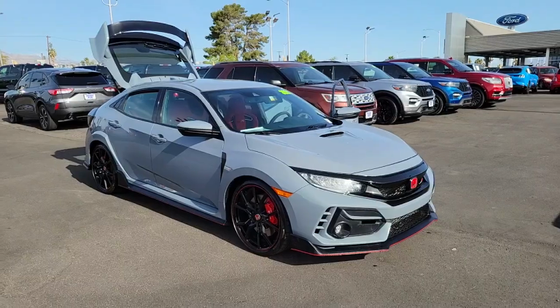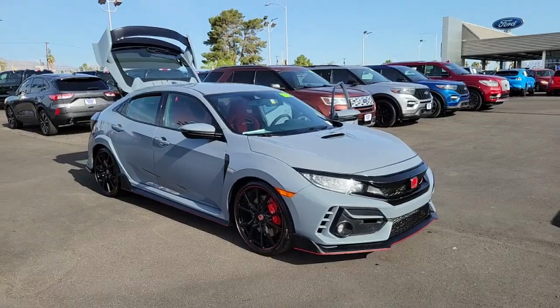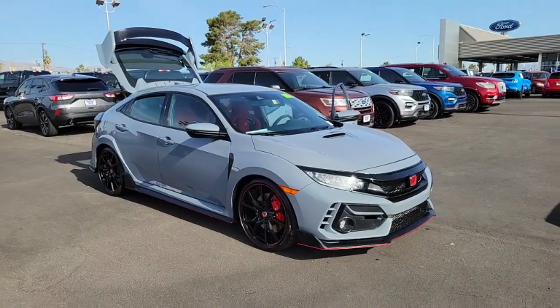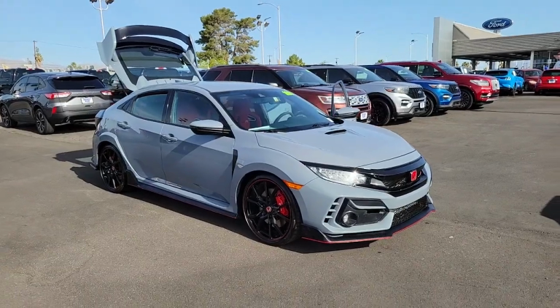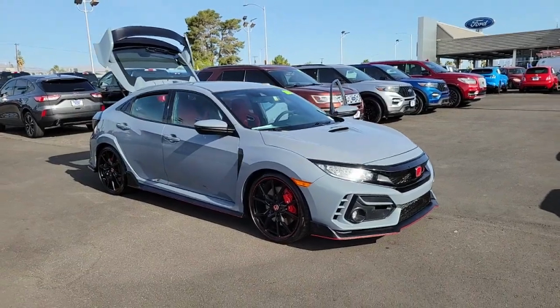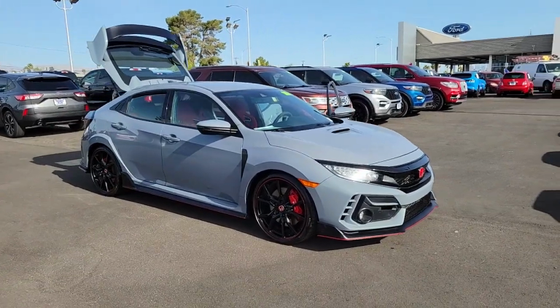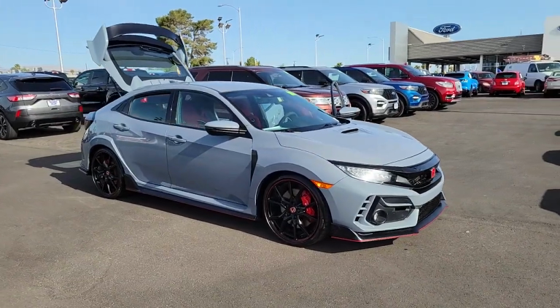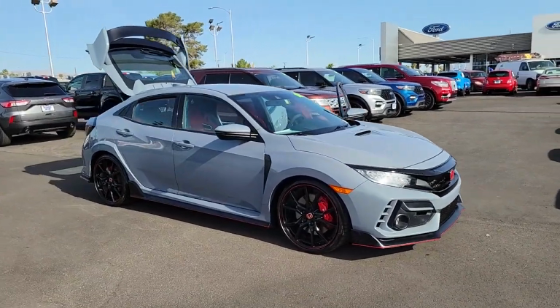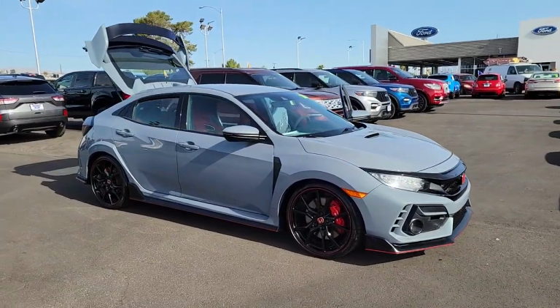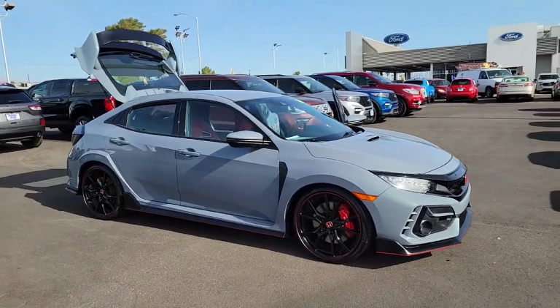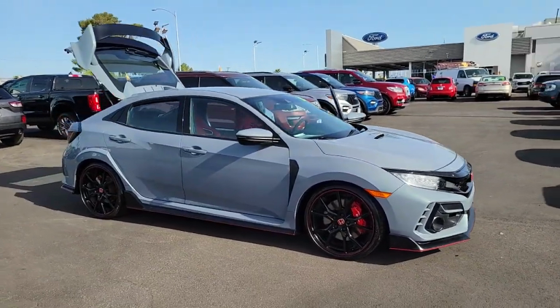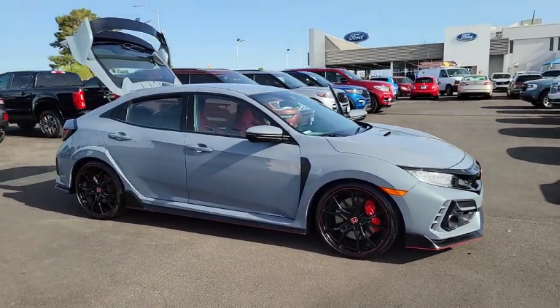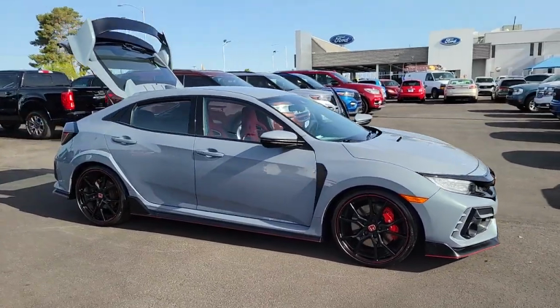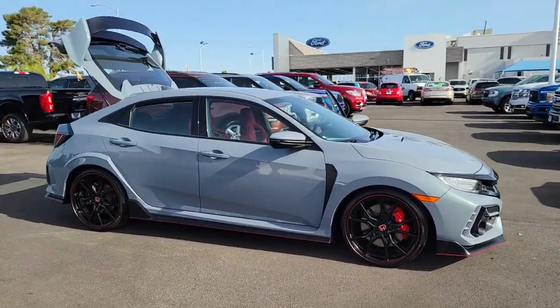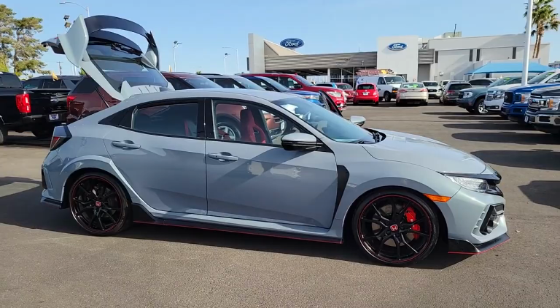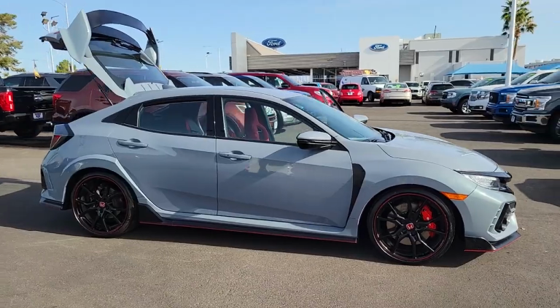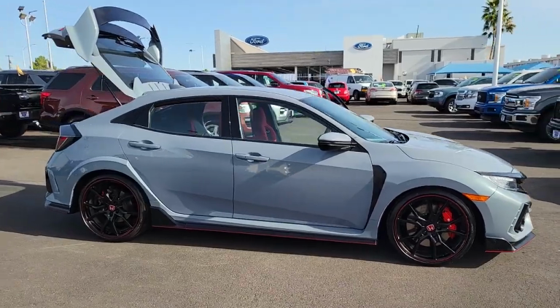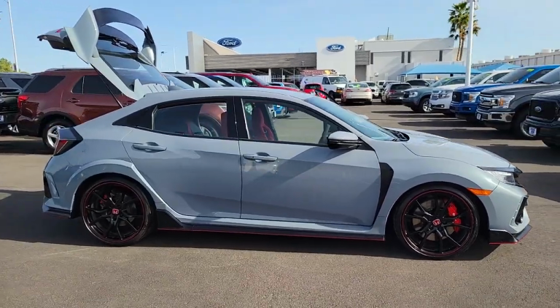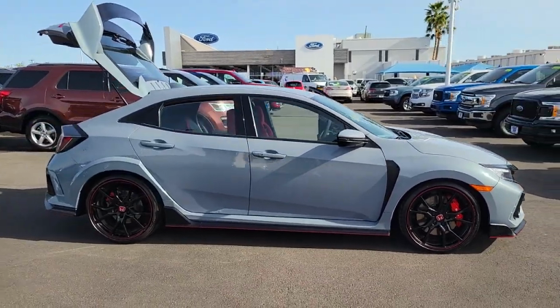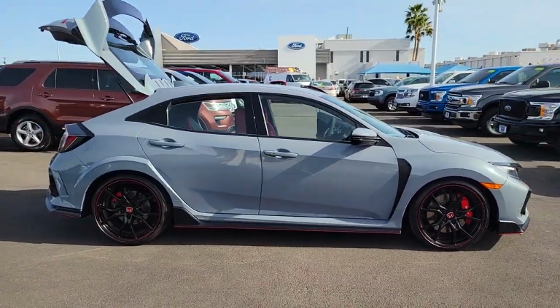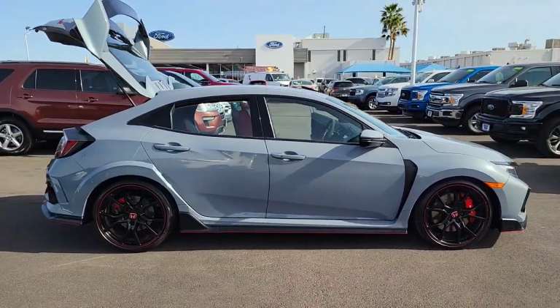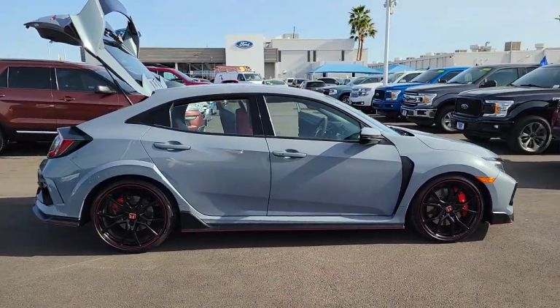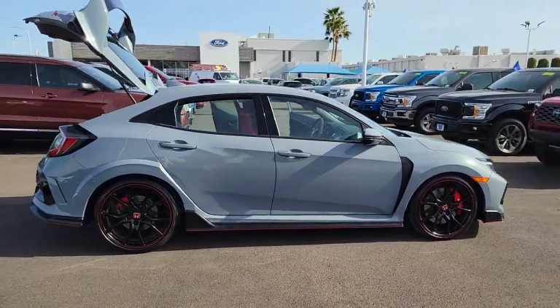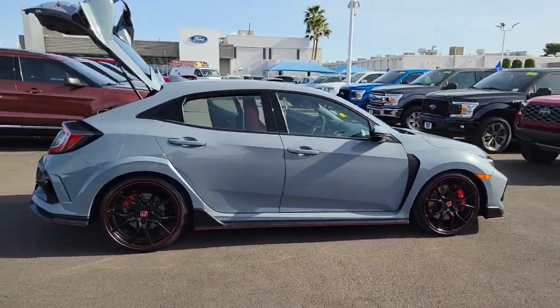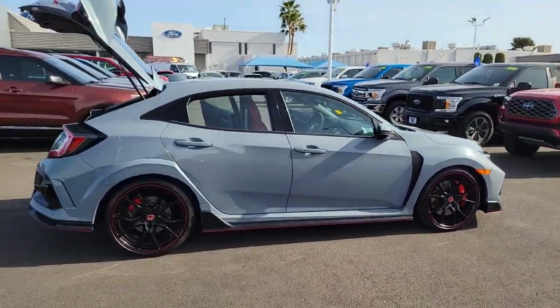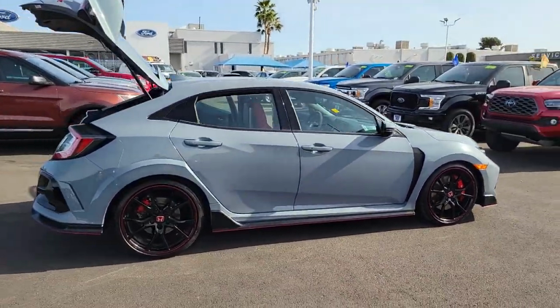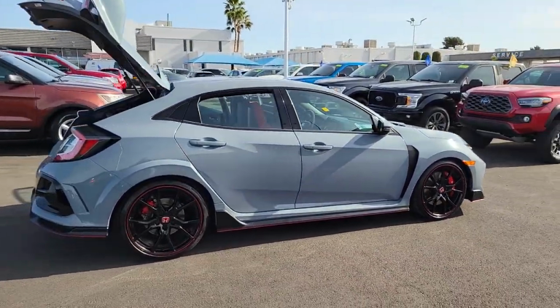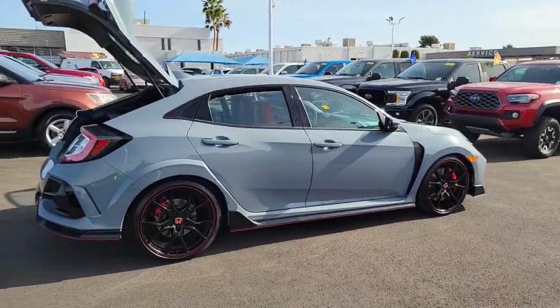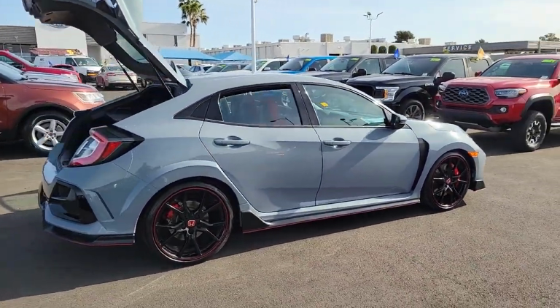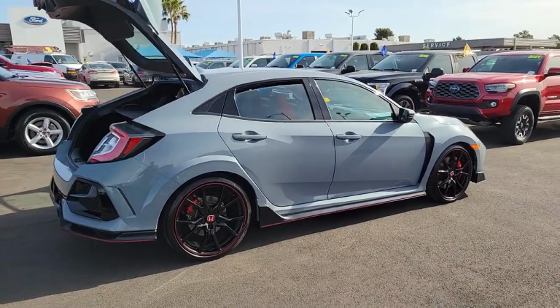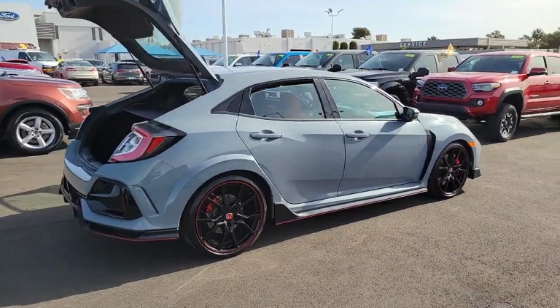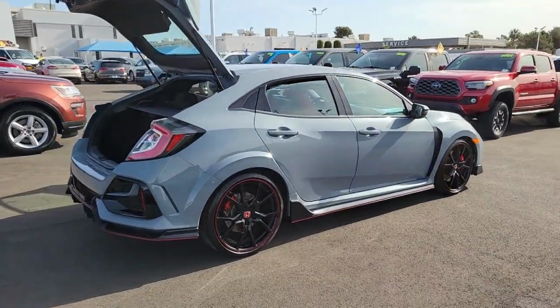Here is a wonderful 2021 Honda Civic Type R. With less than 20,000 miles on the odometer, this vehicle provides excellent value. Are you ready for the ride of your life?